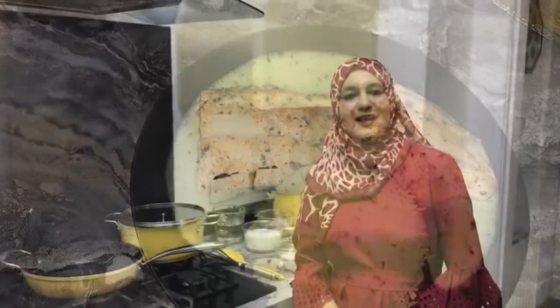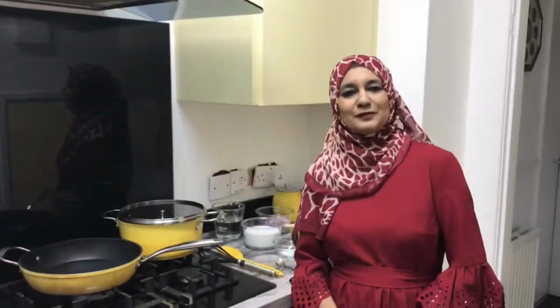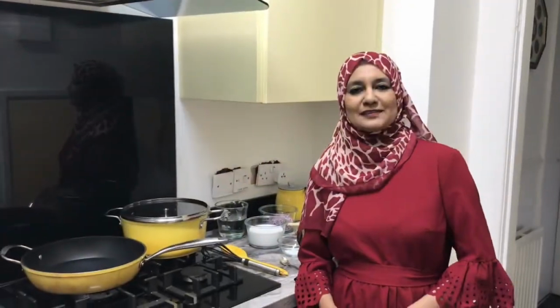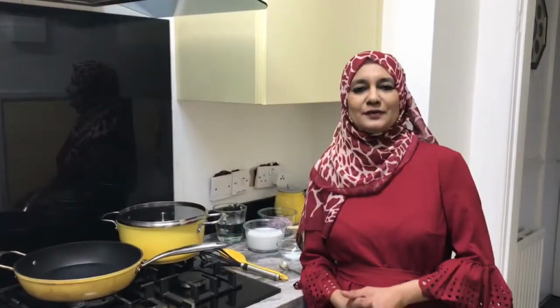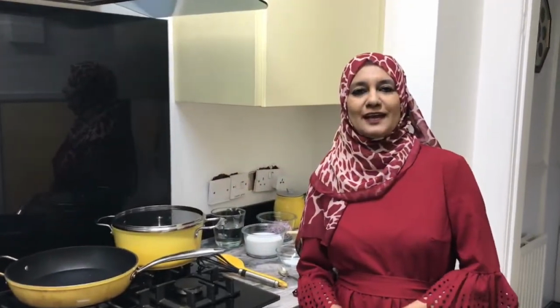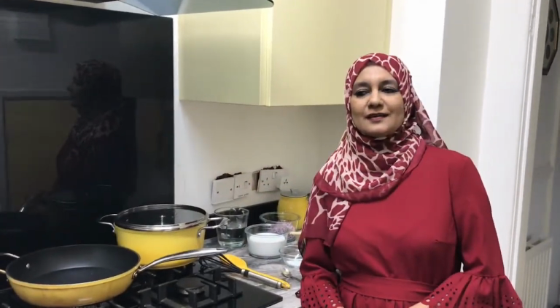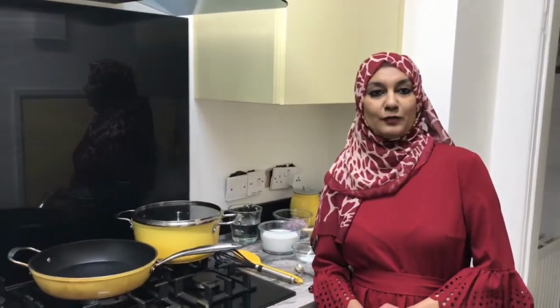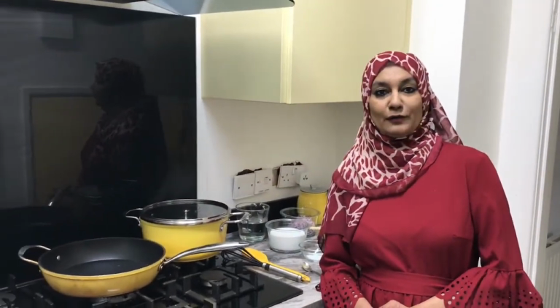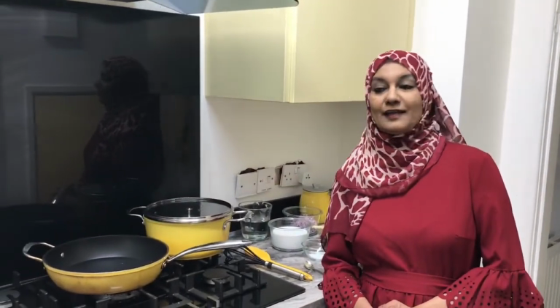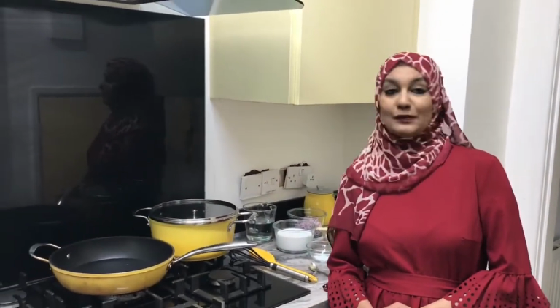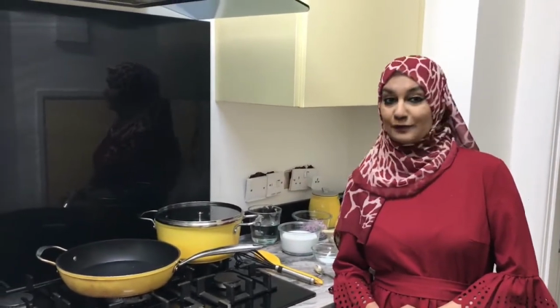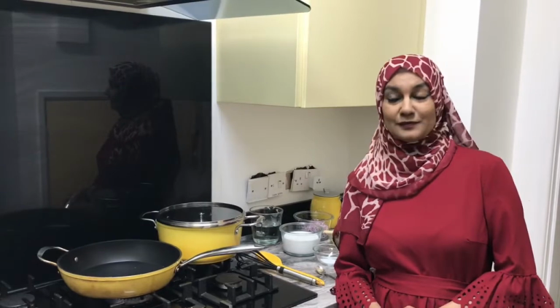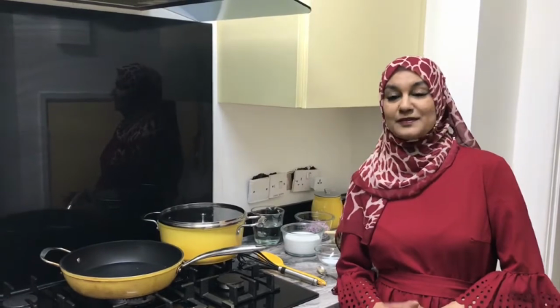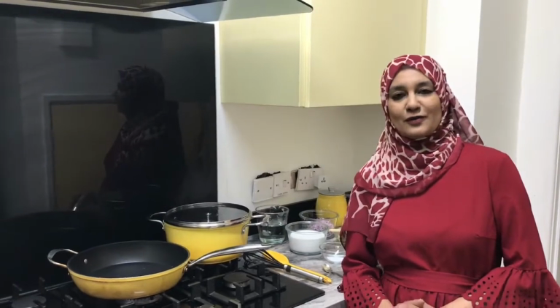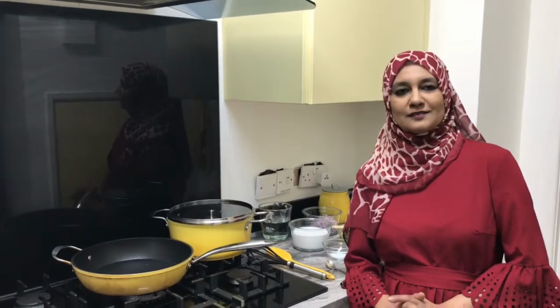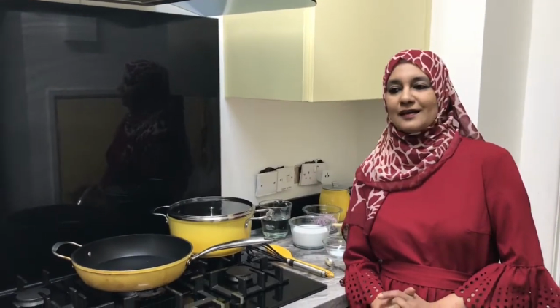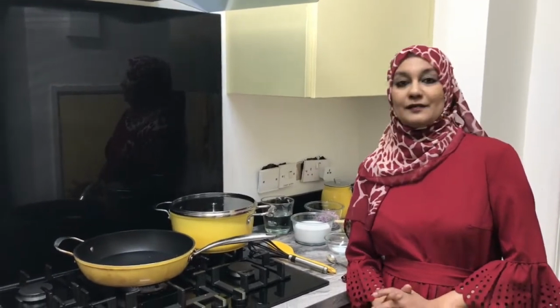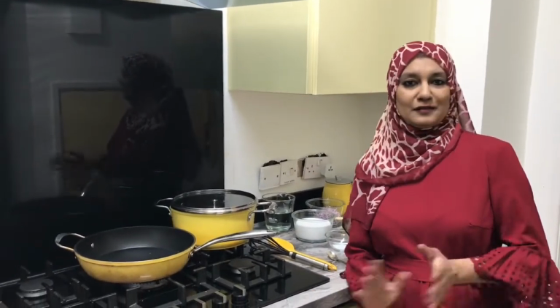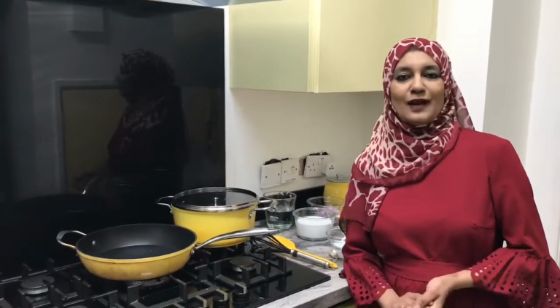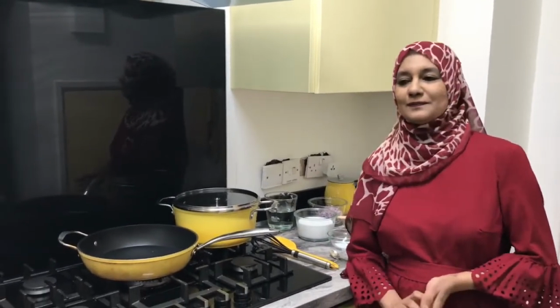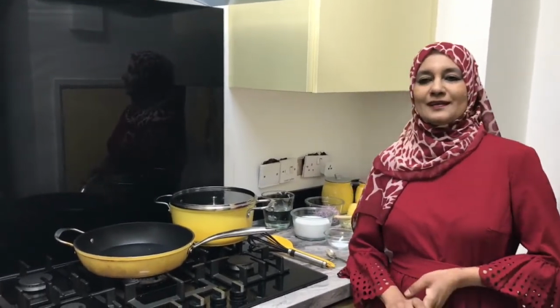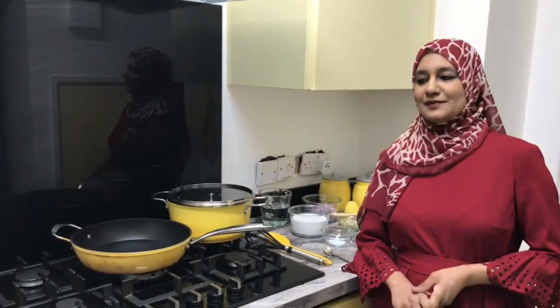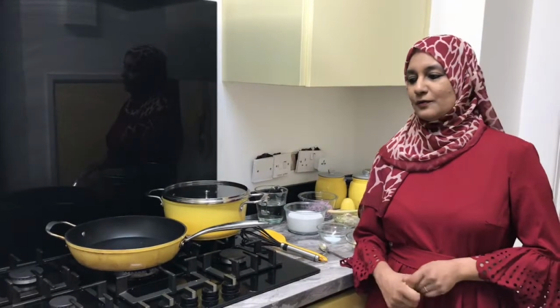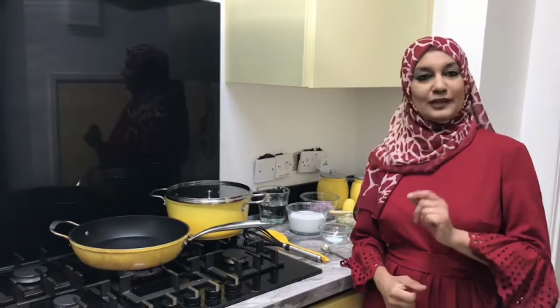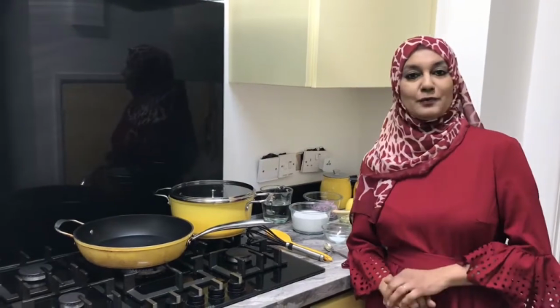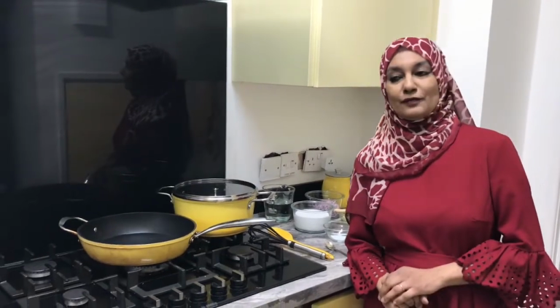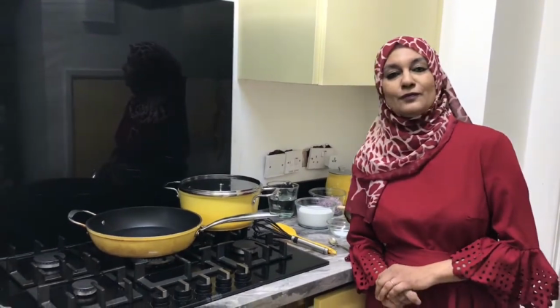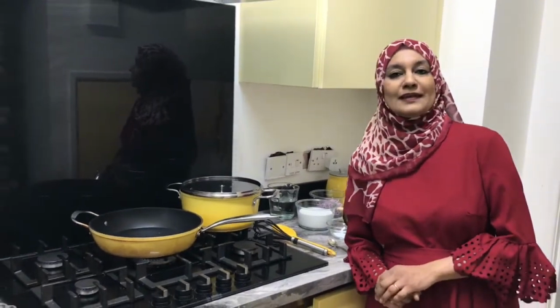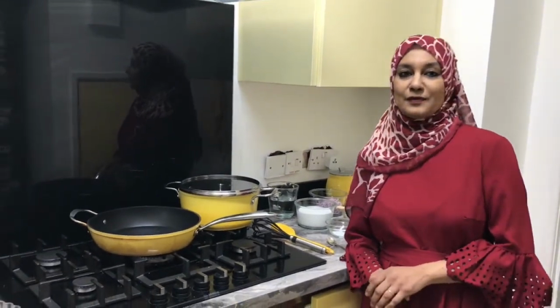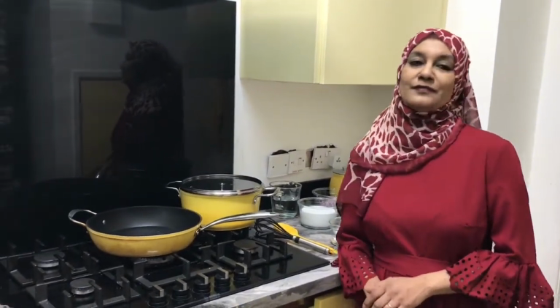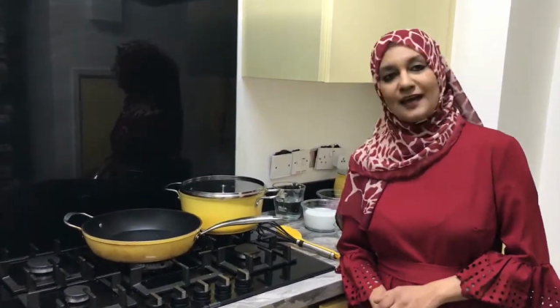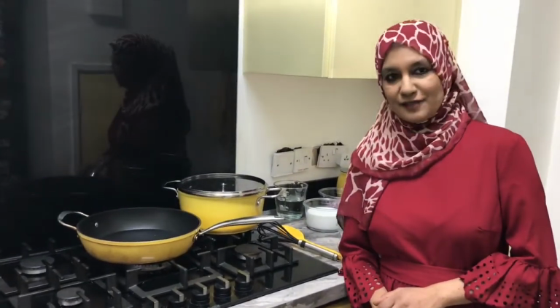Assalamualaikum viewers, how are you all today? Hope you are all okay. With the good weather you must be enjoying your gardens in this lockdown. So today I have for you a recipe of Thai fish.